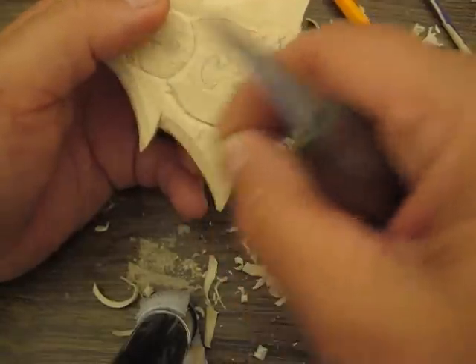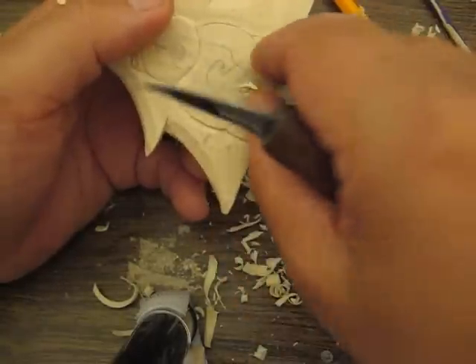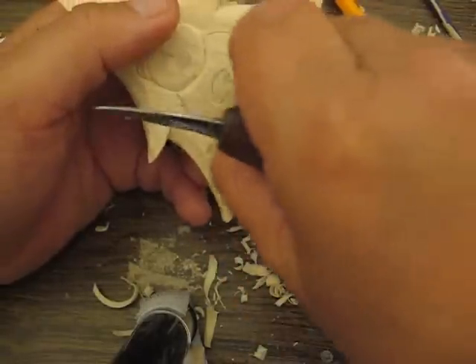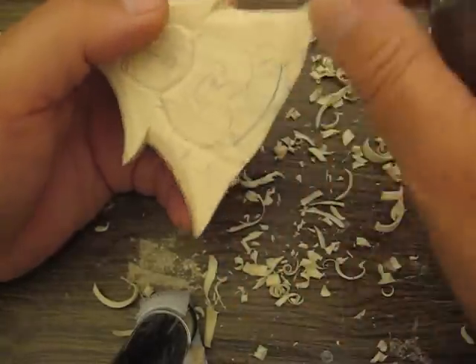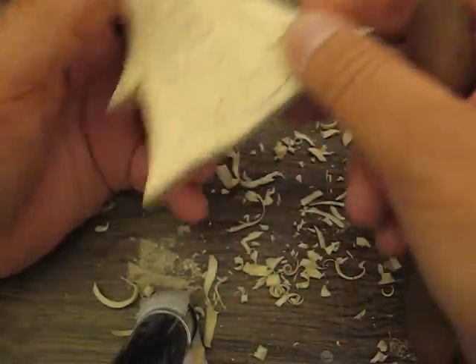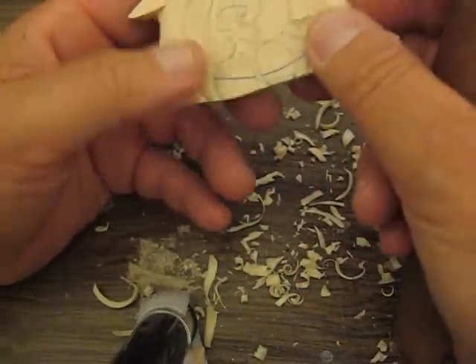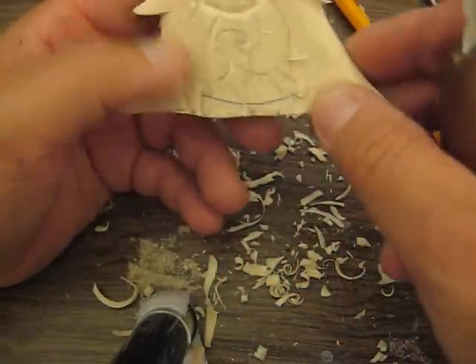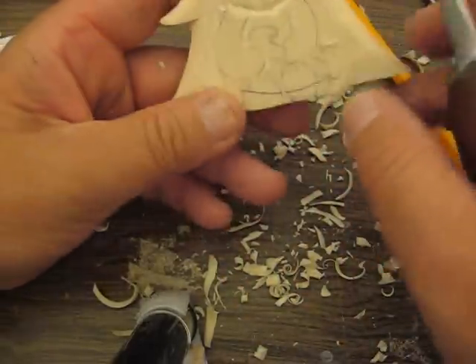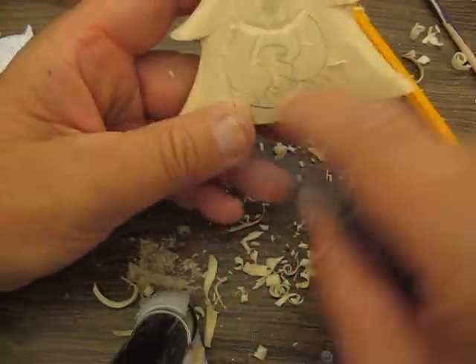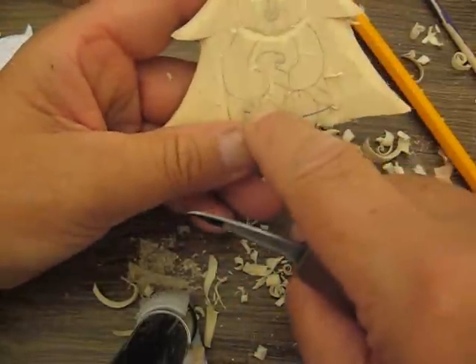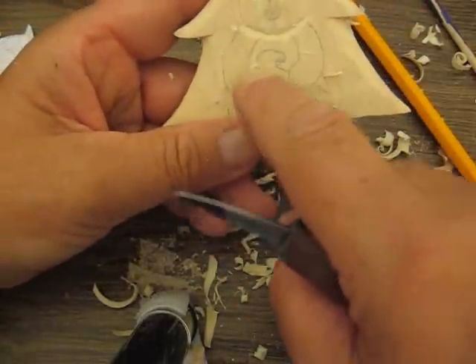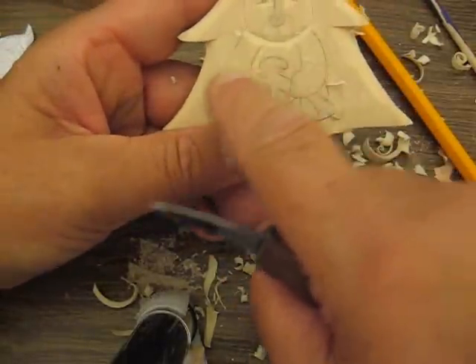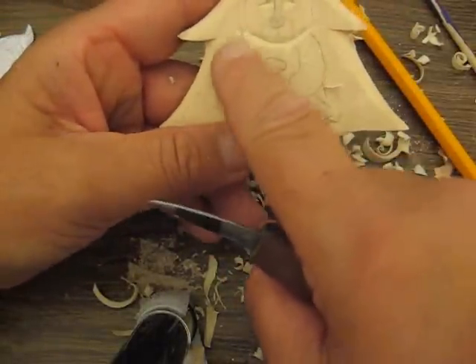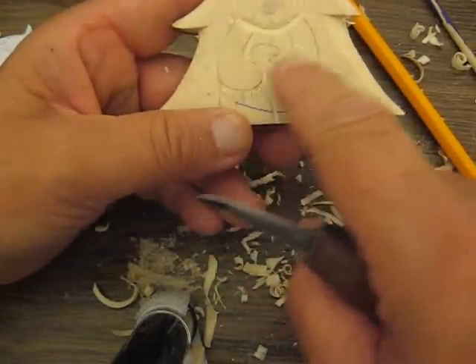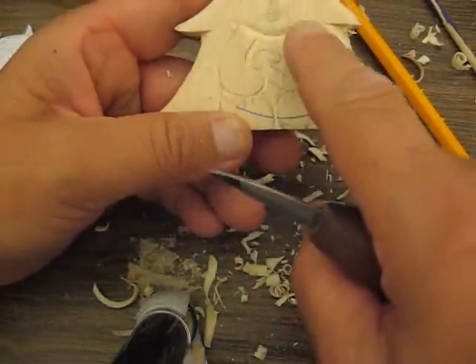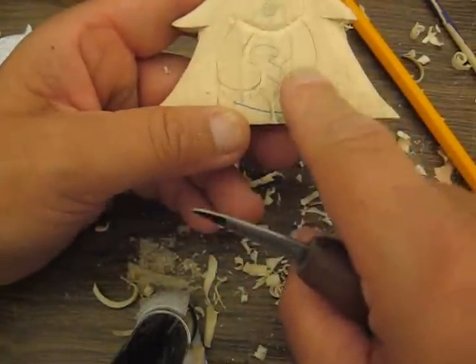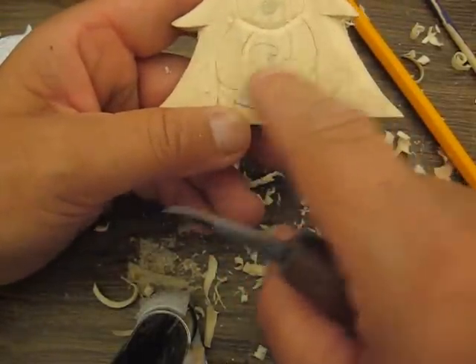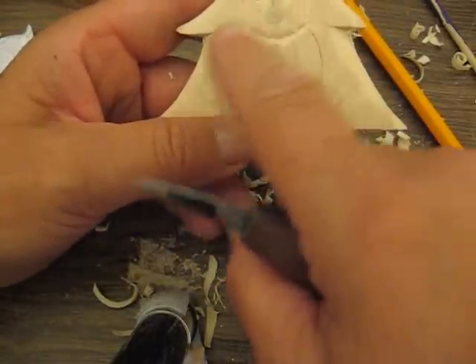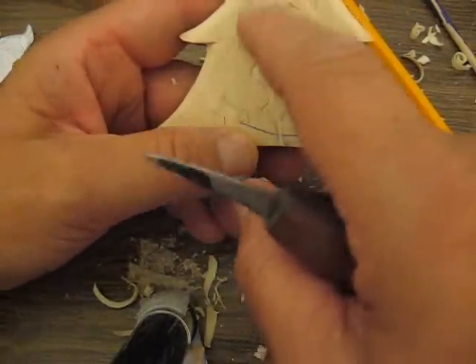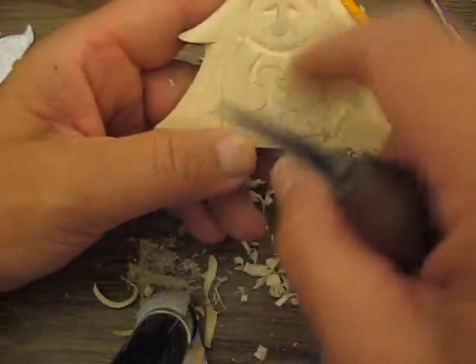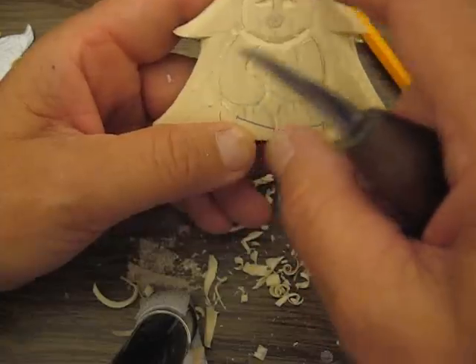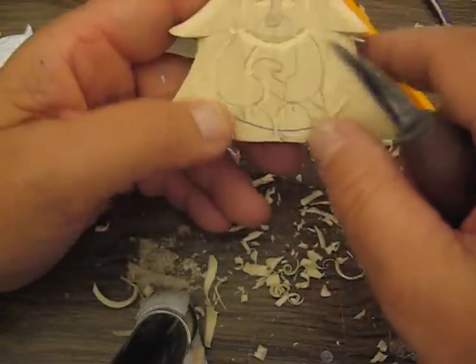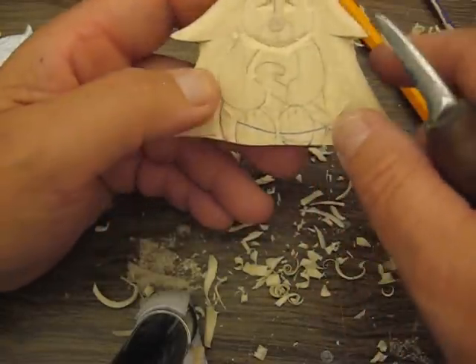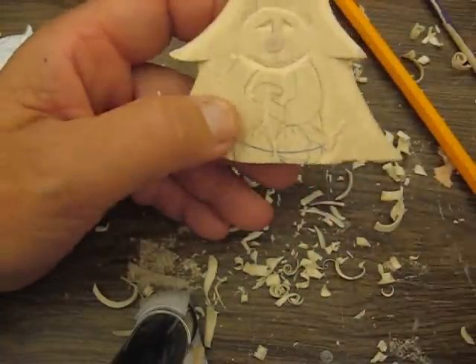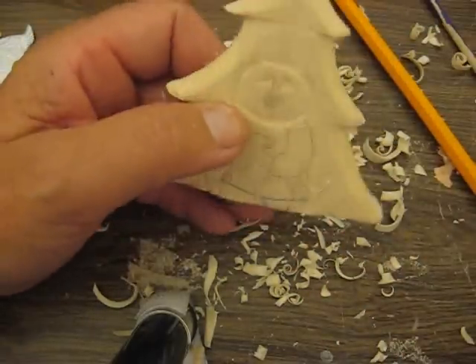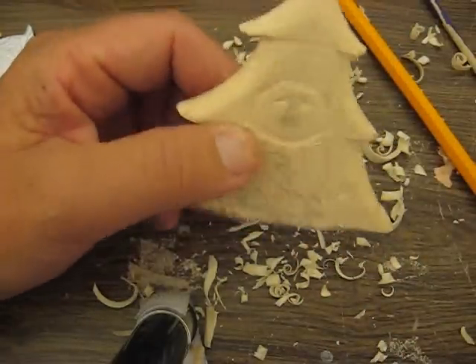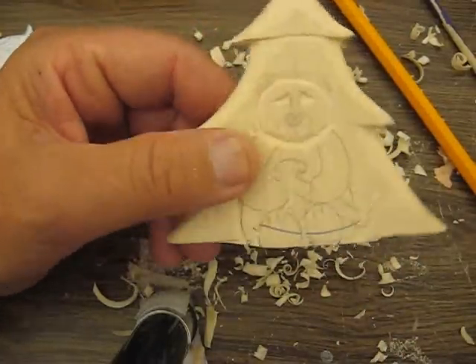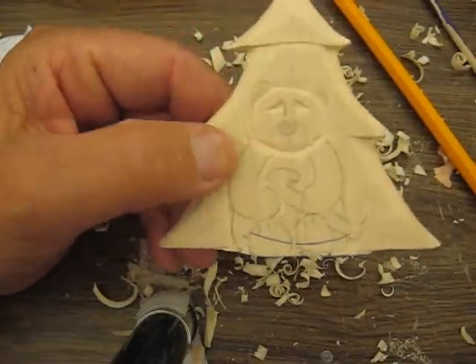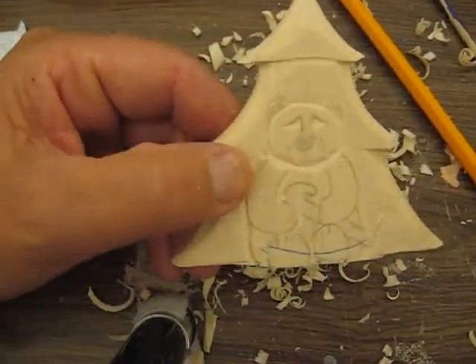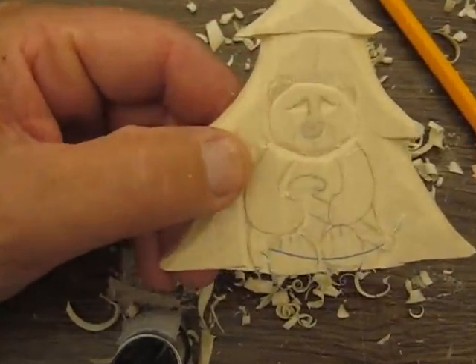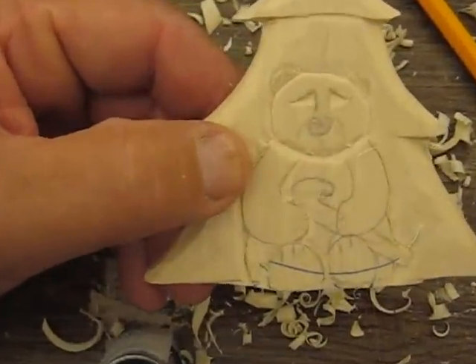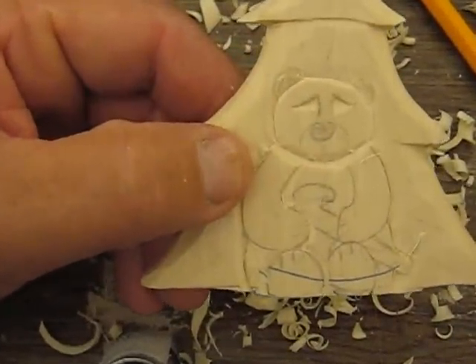Looks like we're running out of time folks. If you want to finish the other arm you can, or you can wait till we come back. Alright, we'll be back. Bye bye.